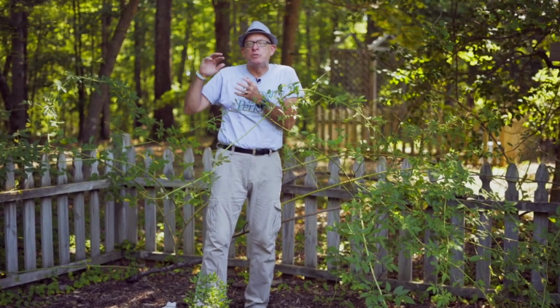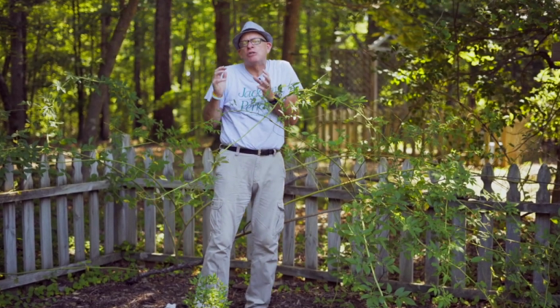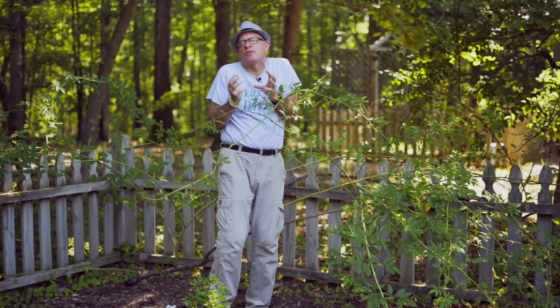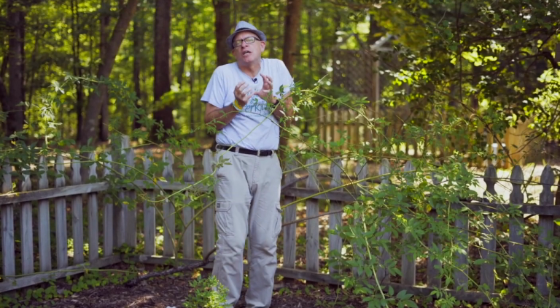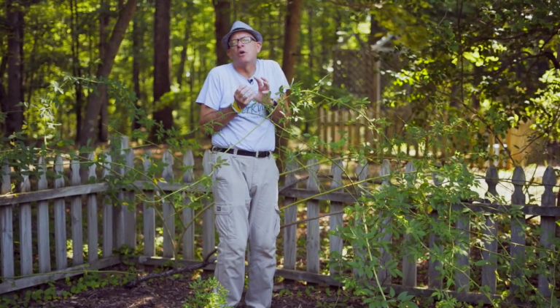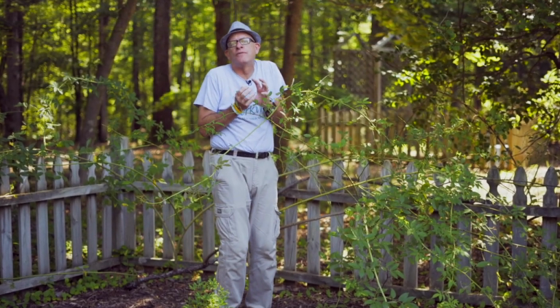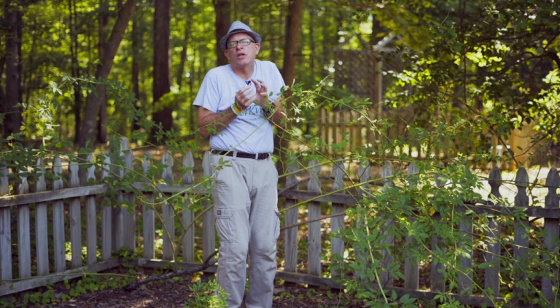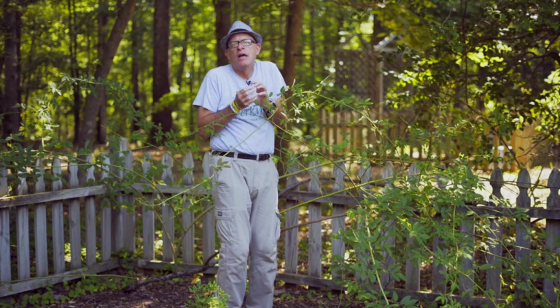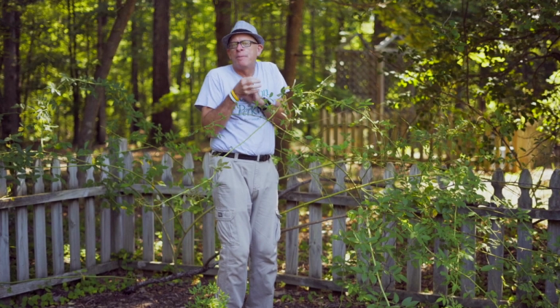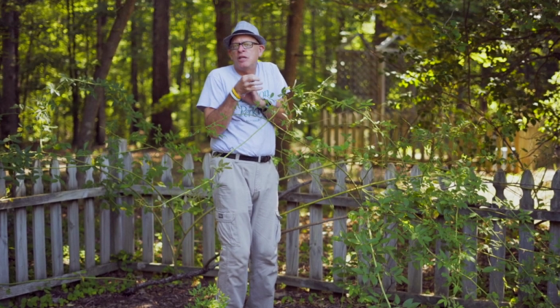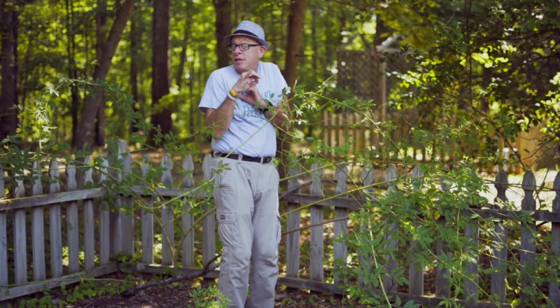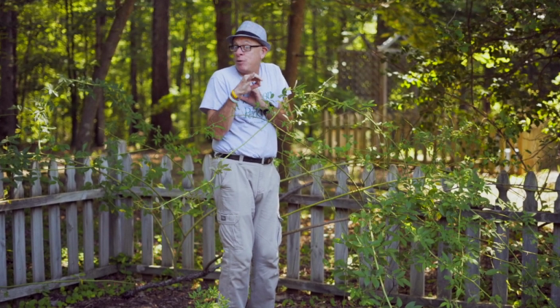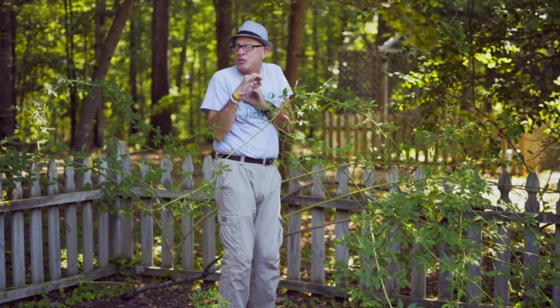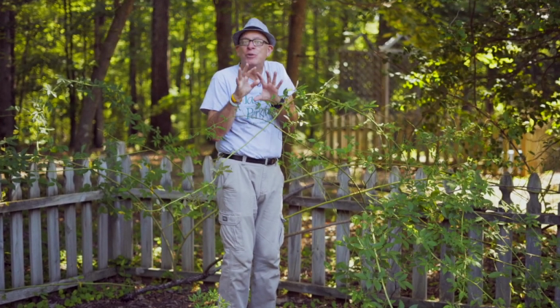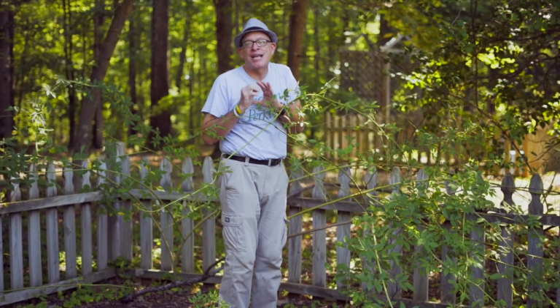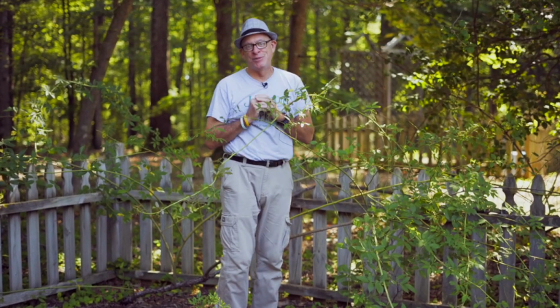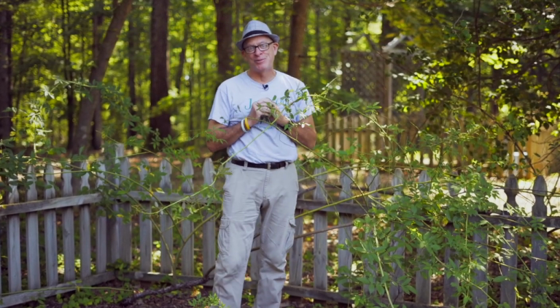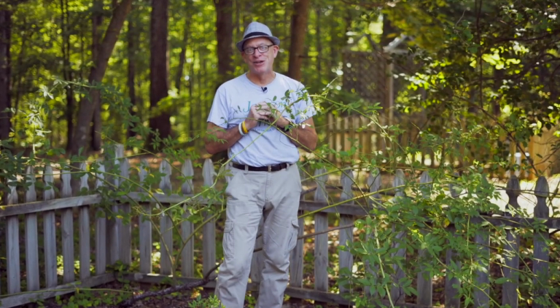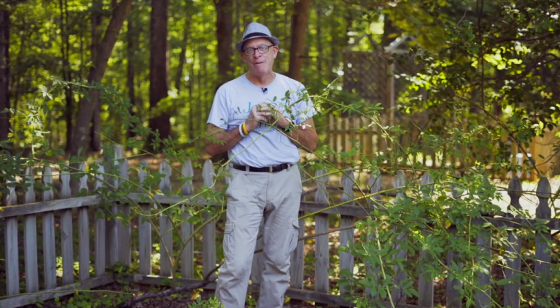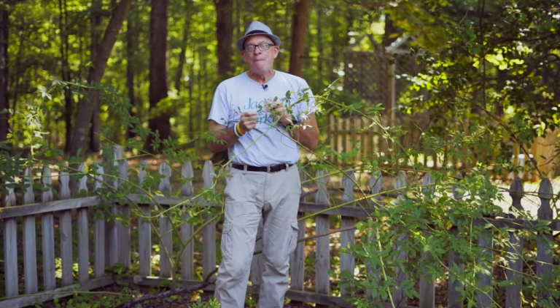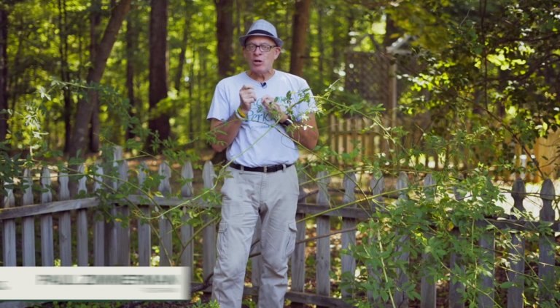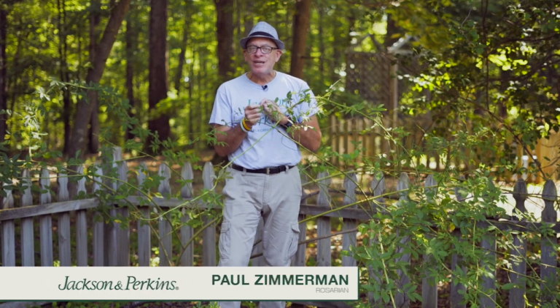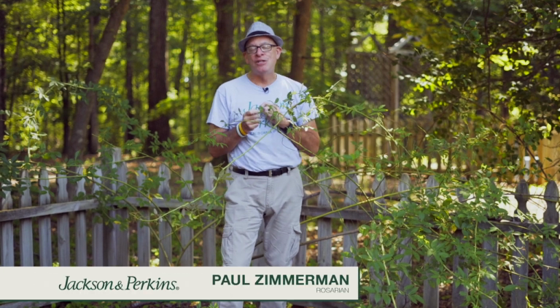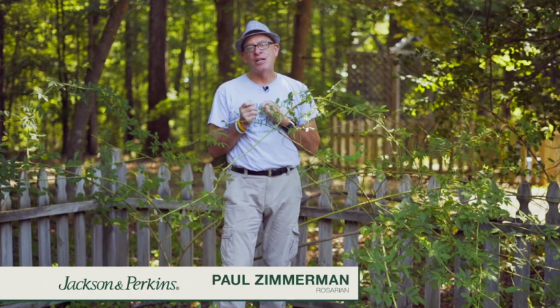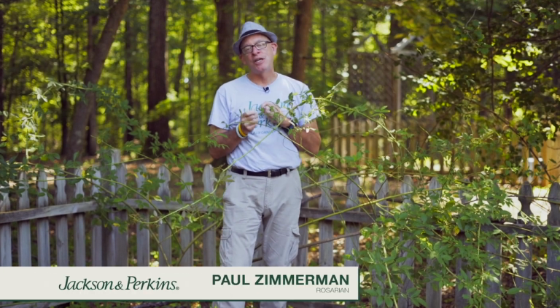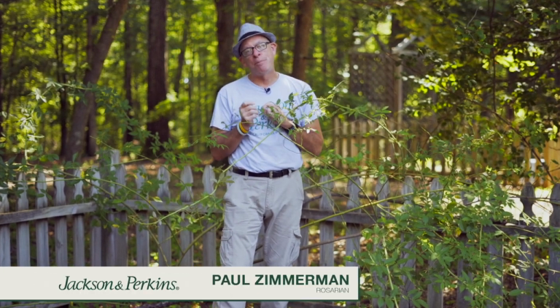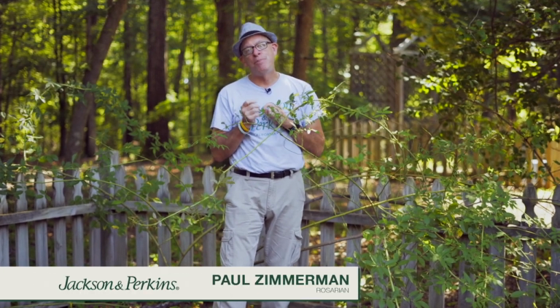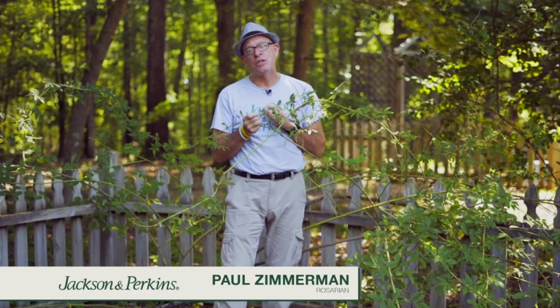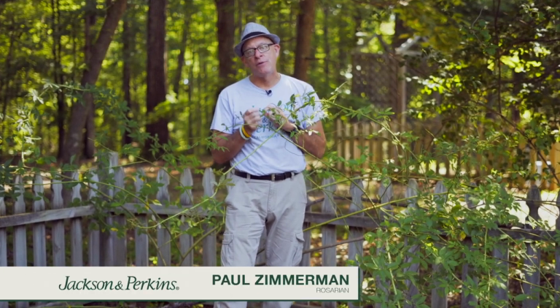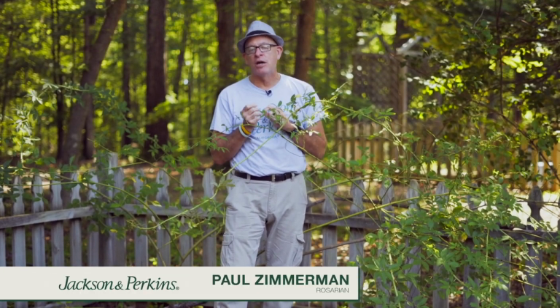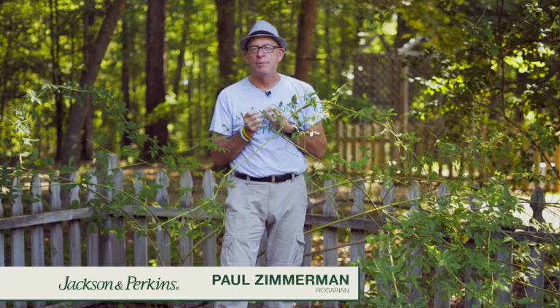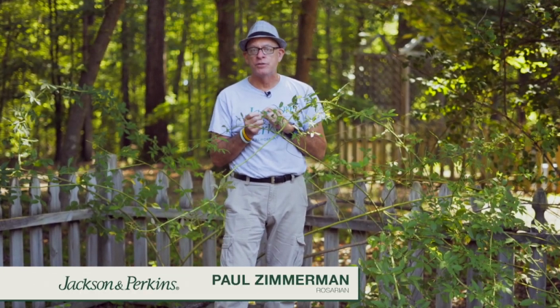You can picture yourself sitting under there in a wonderful chair, cup of tea, pinky raised. You know exactly the image I'm talking about. In order to get that, you've just got to understand a couple of basic theories about climbing roses.